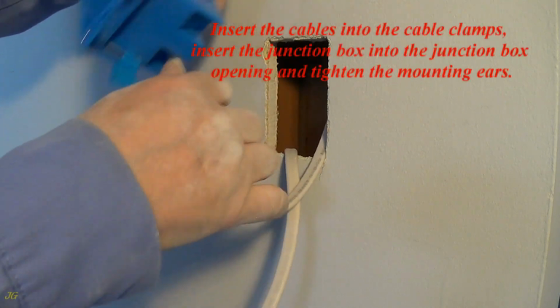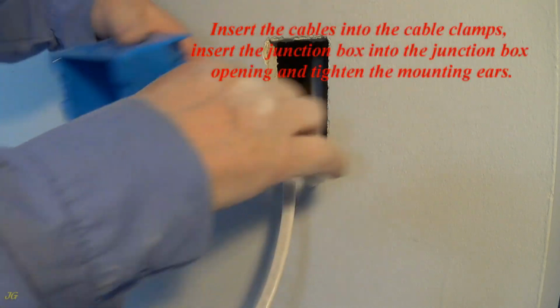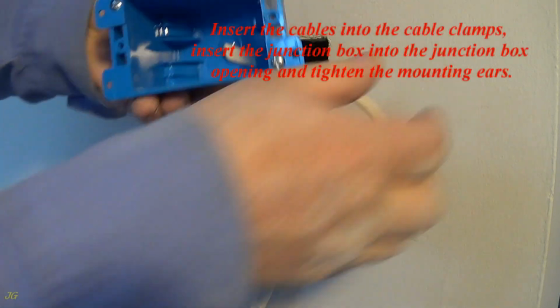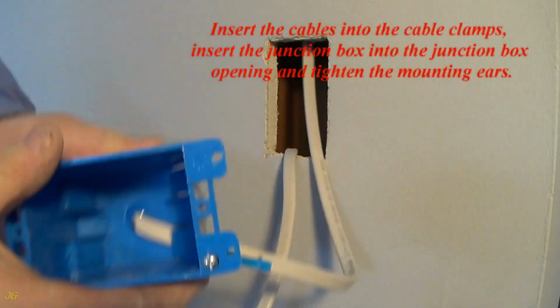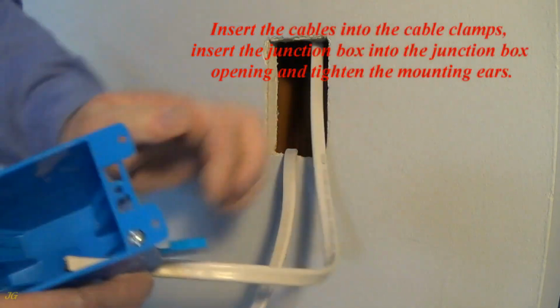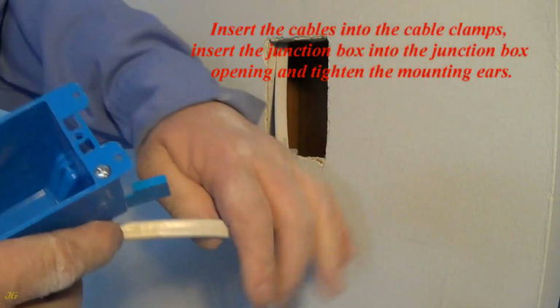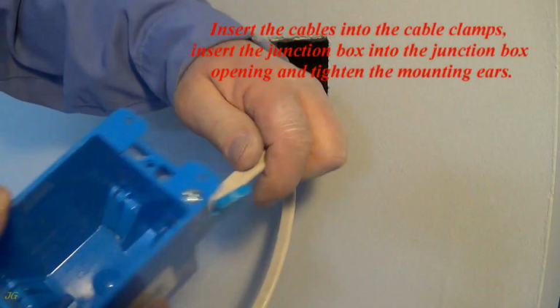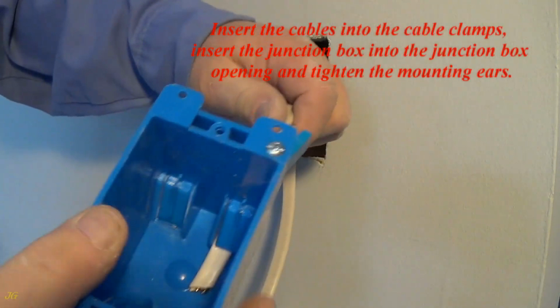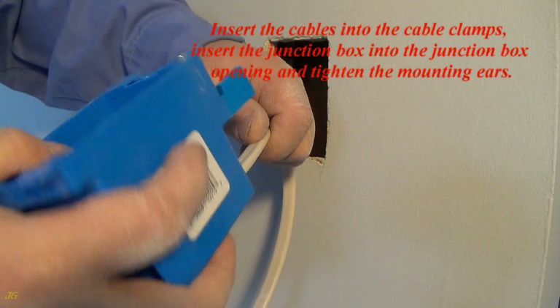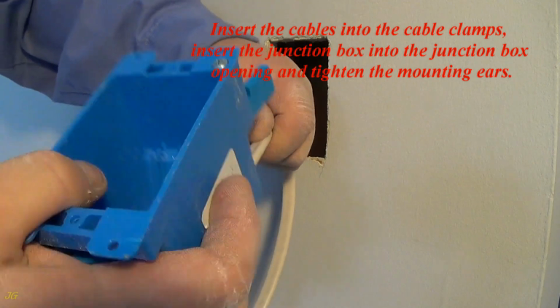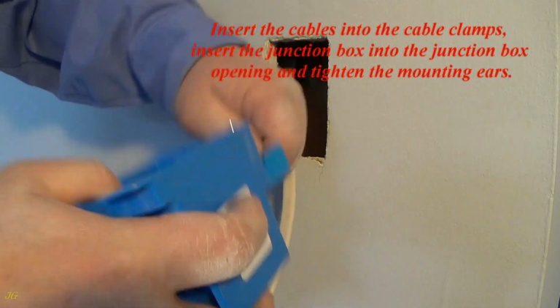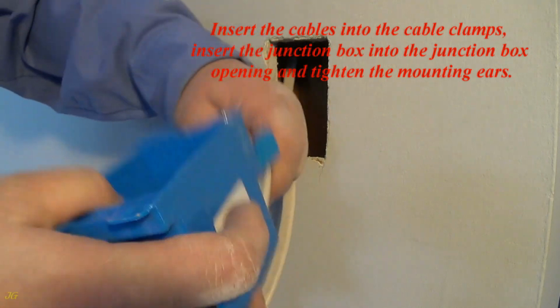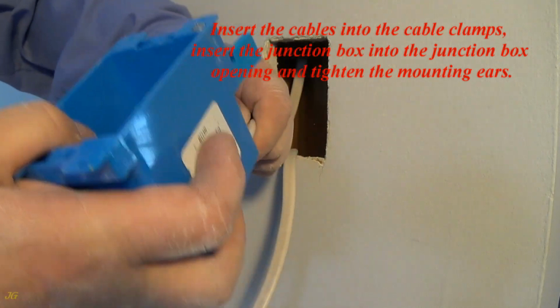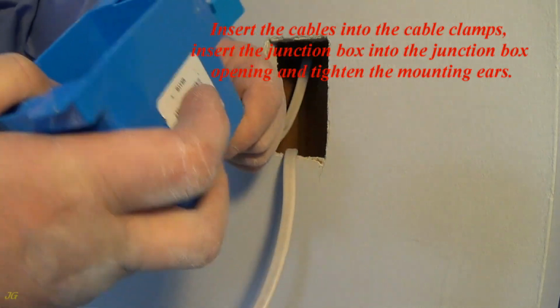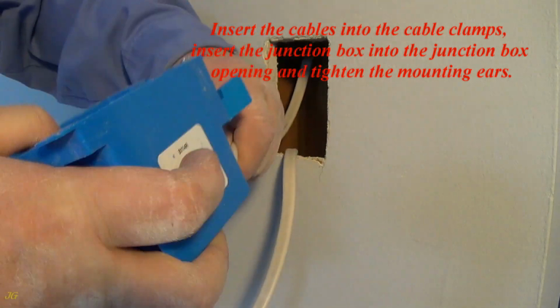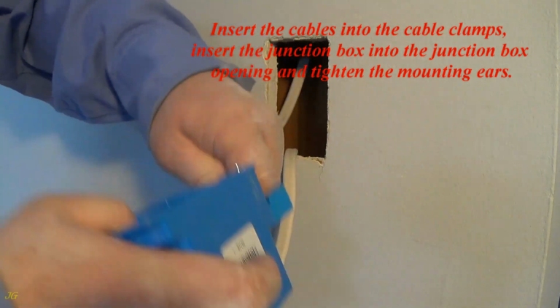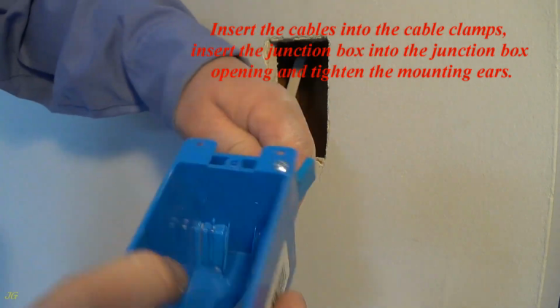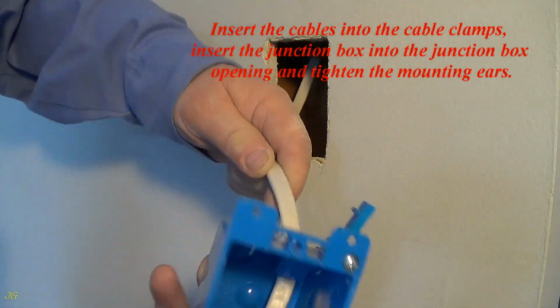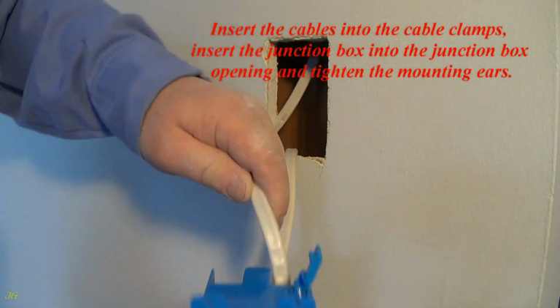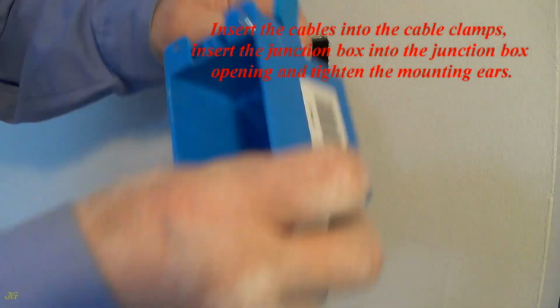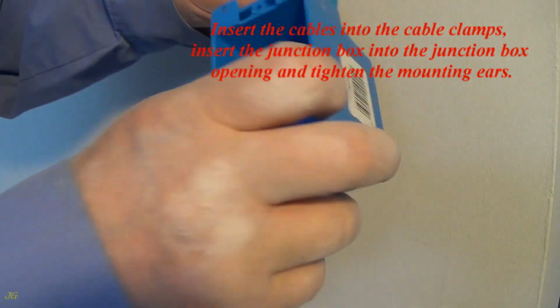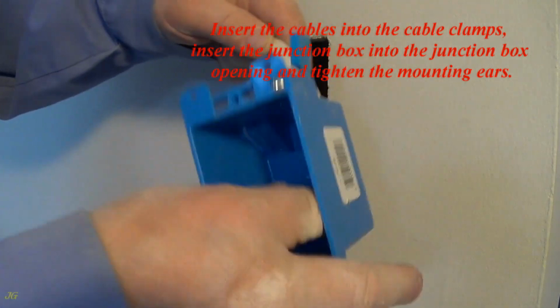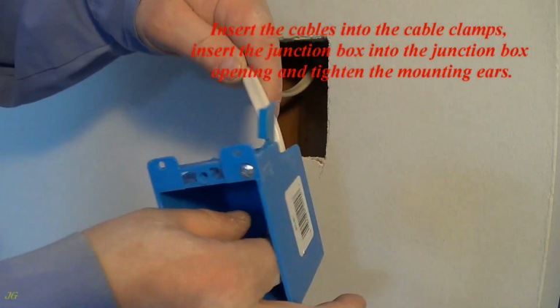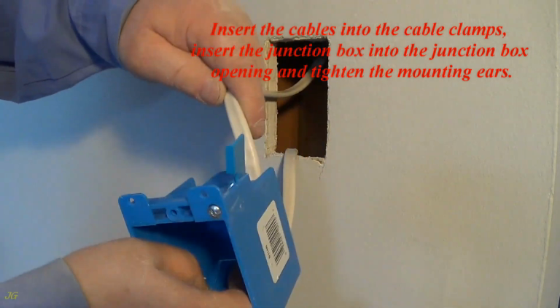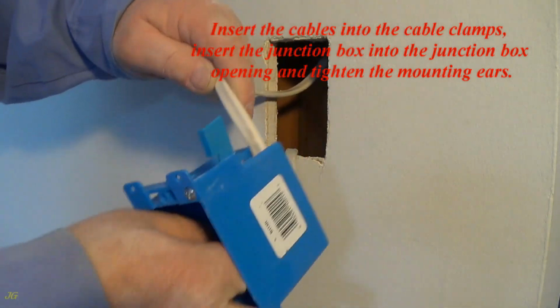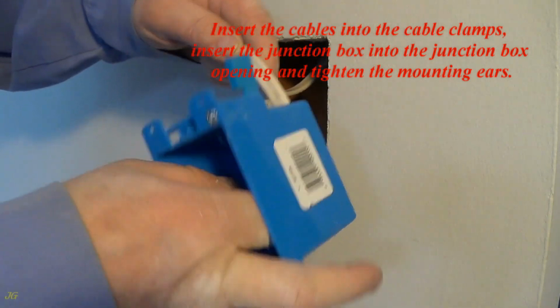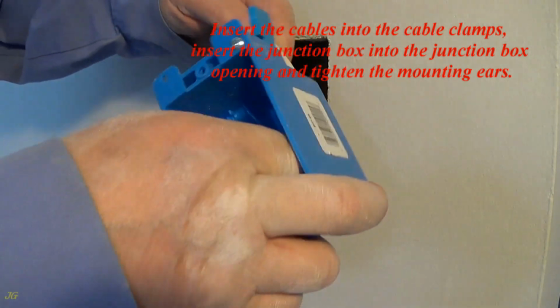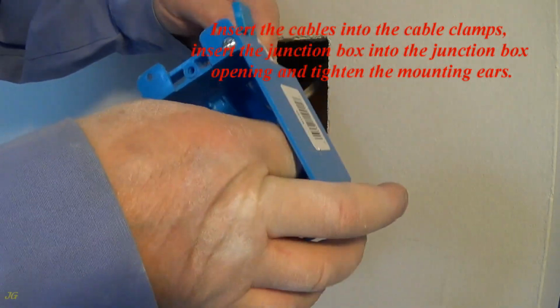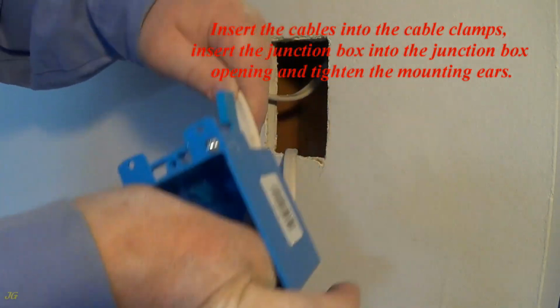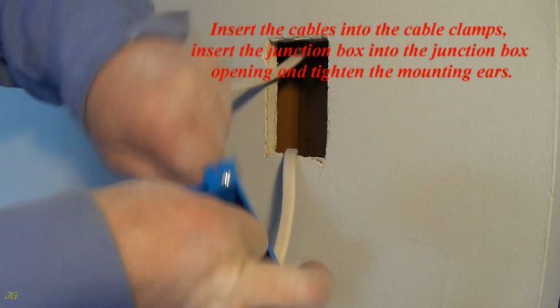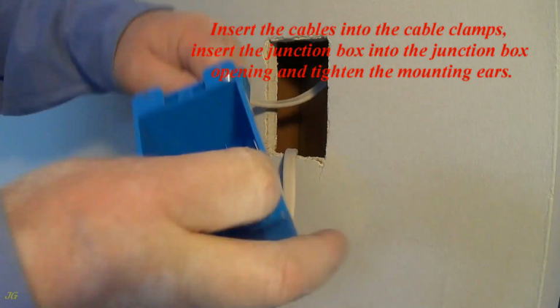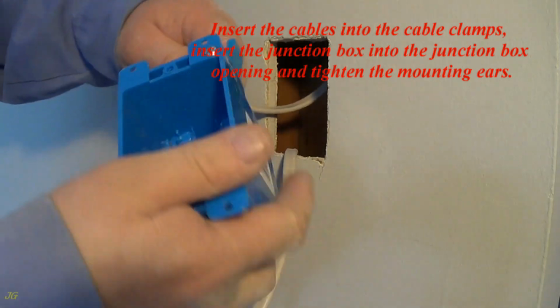Insert the cables into the cable clamps. Insert the junction box into the junction box opening and tighten the mounting ears.